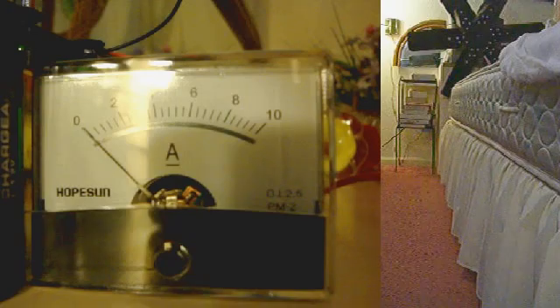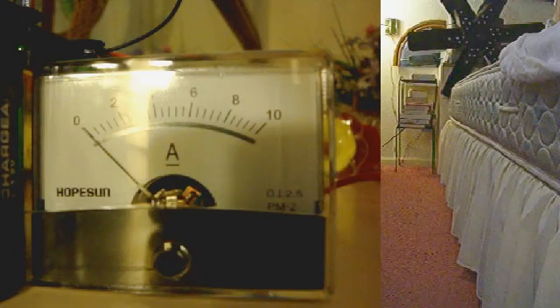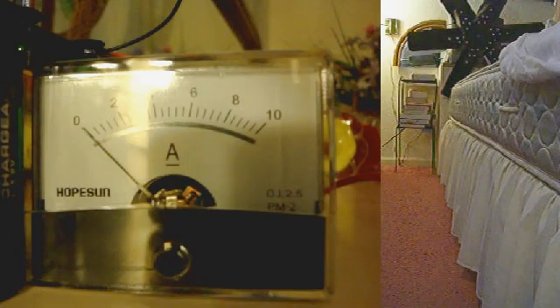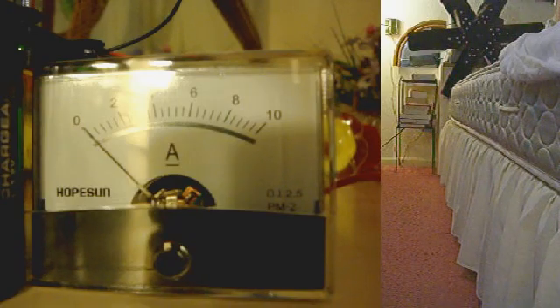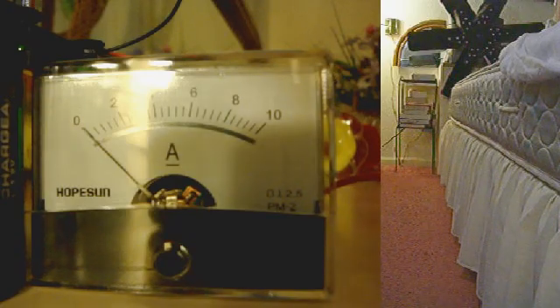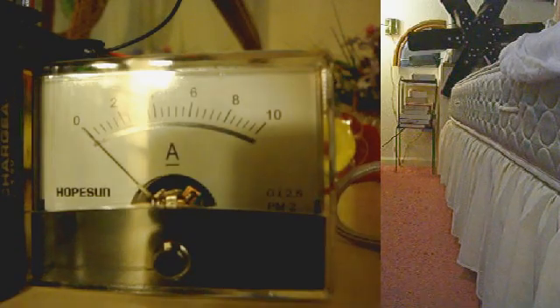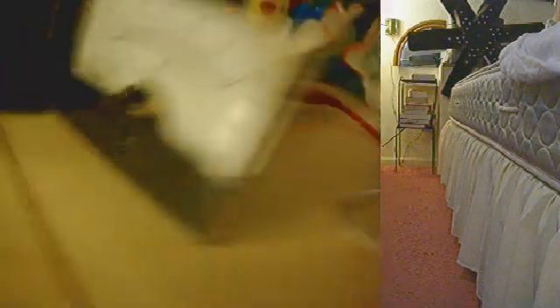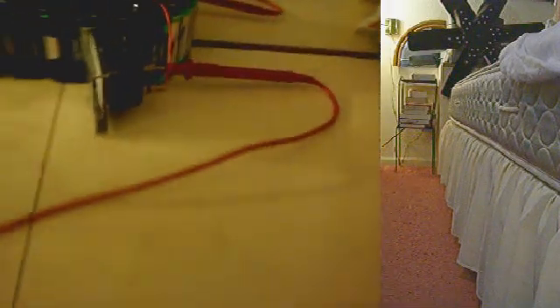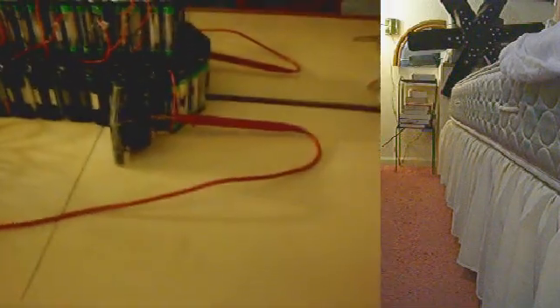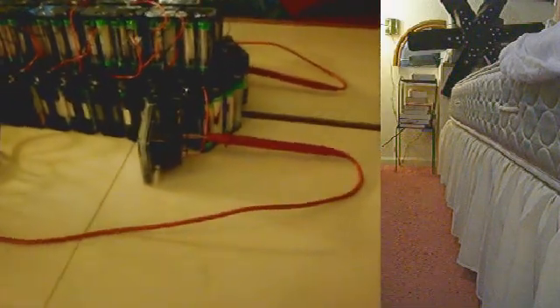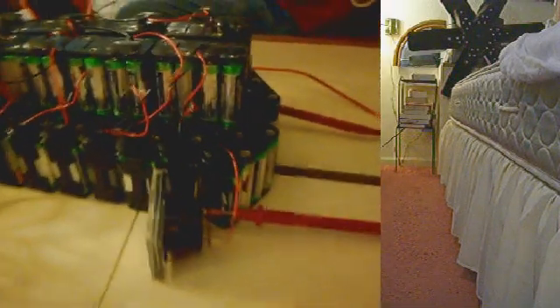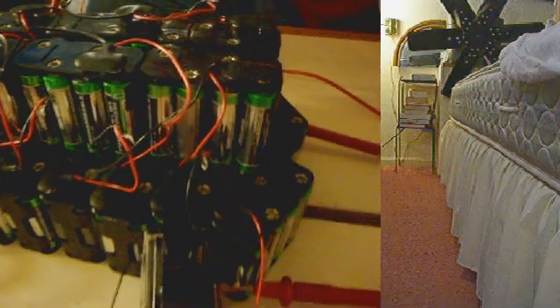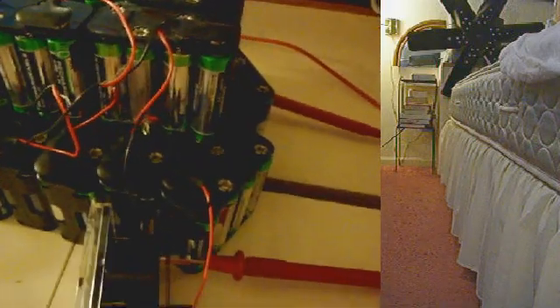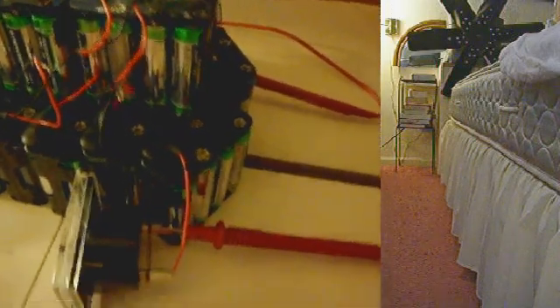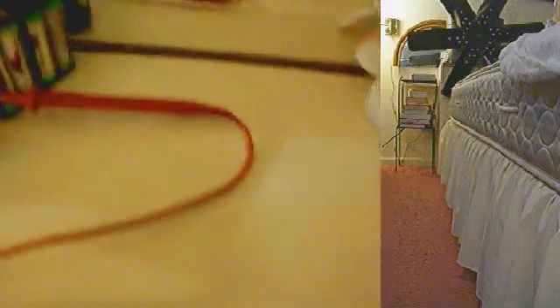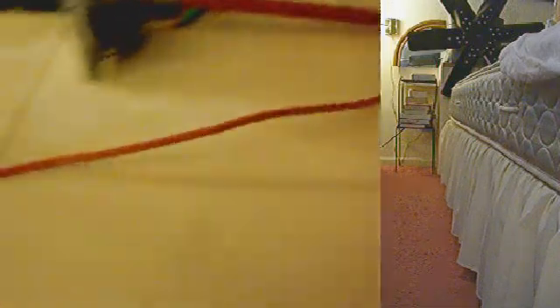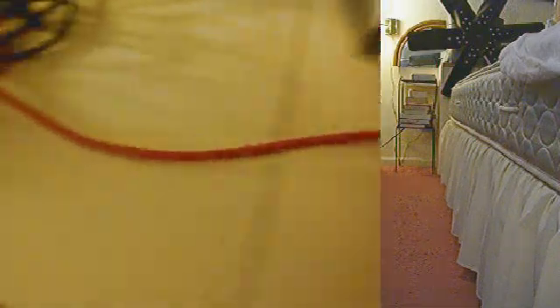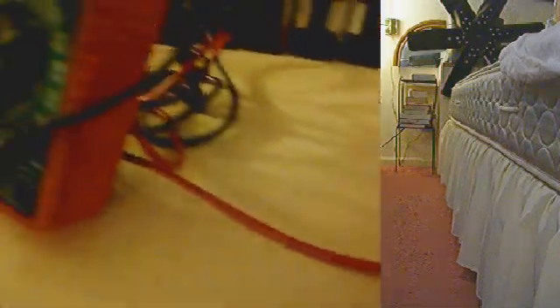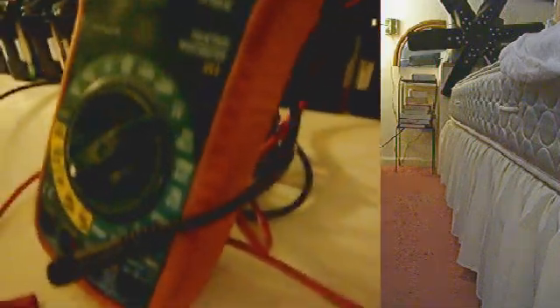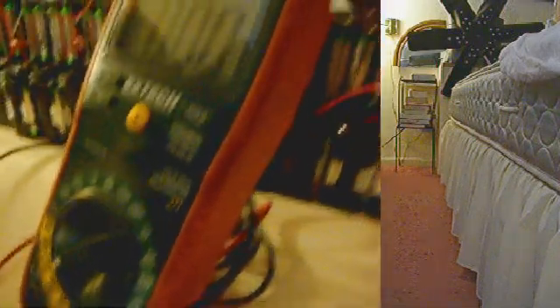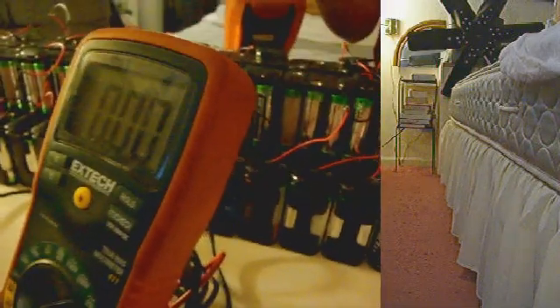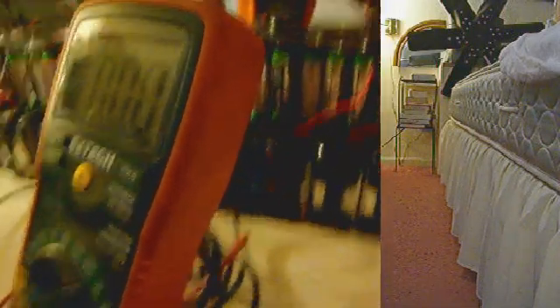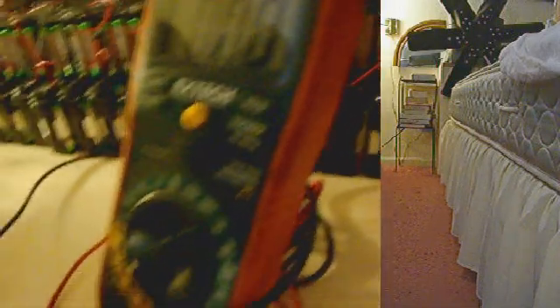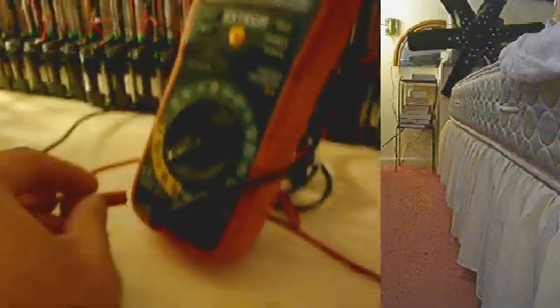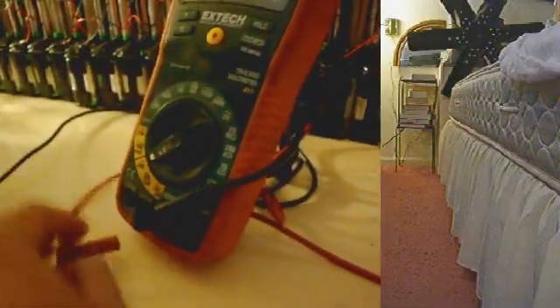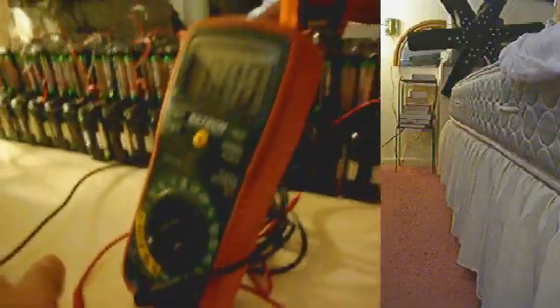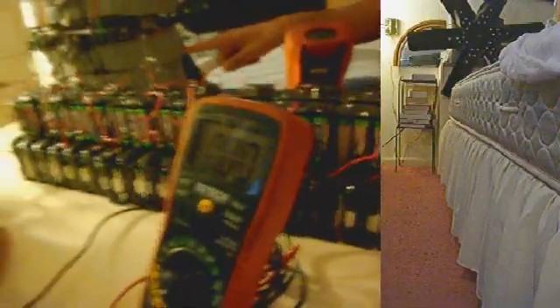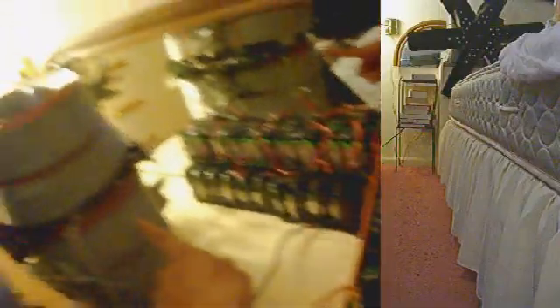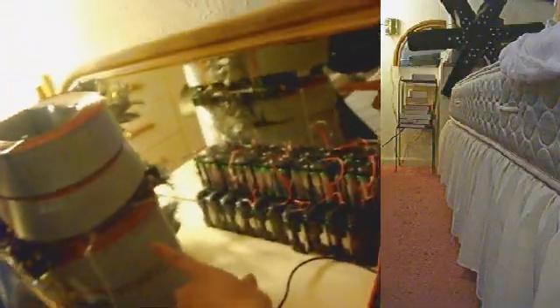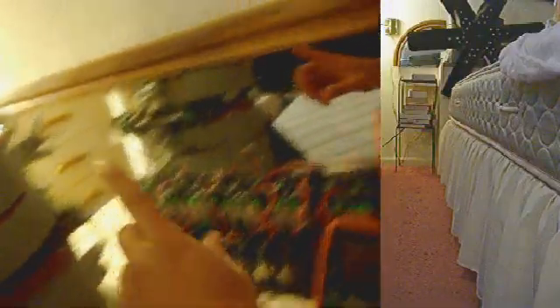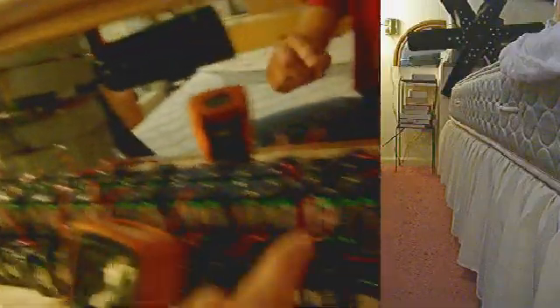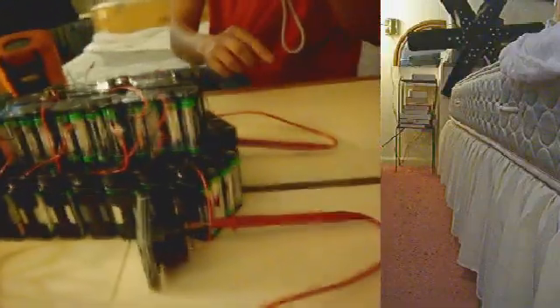Right now I have a panel meter set up in series with the front of the battery pack, and it's connected to the multimeter. And when I close this, it will also connect to the coil and back to the battery pack.